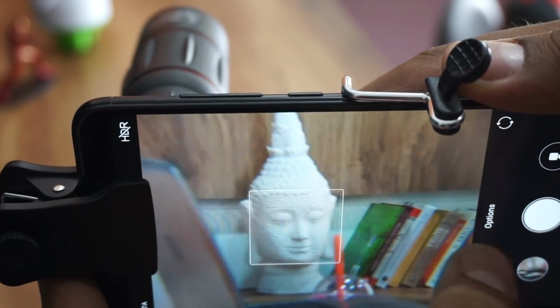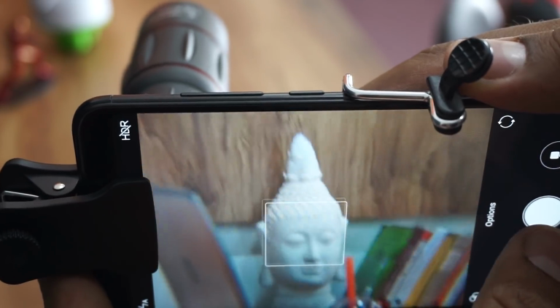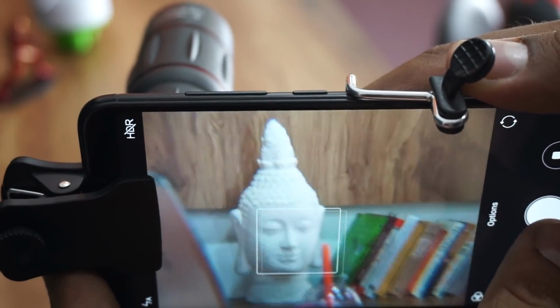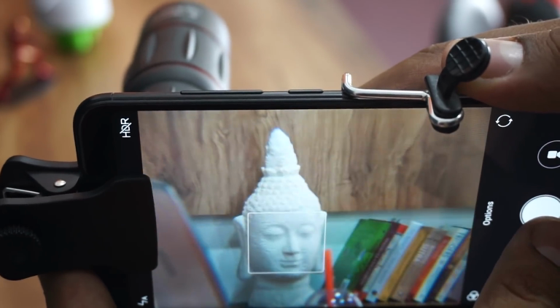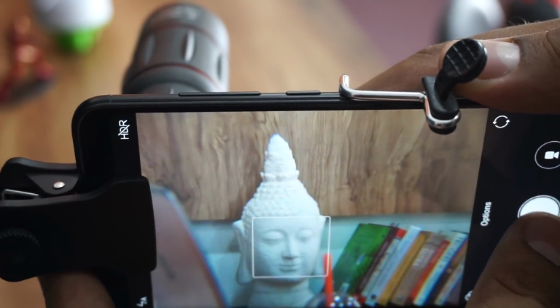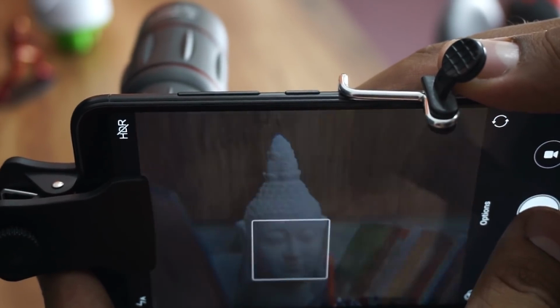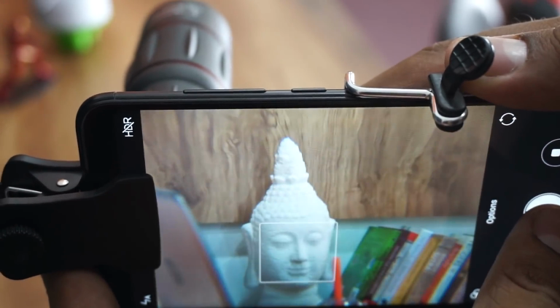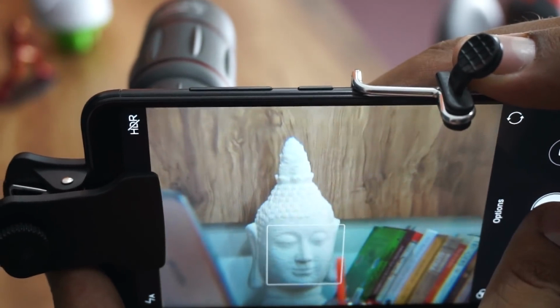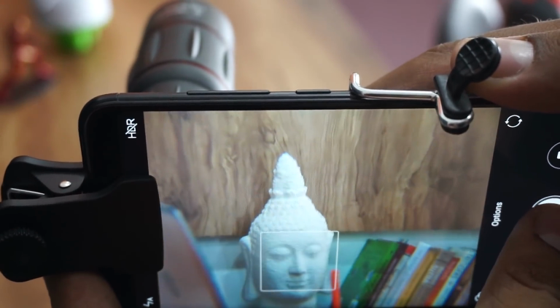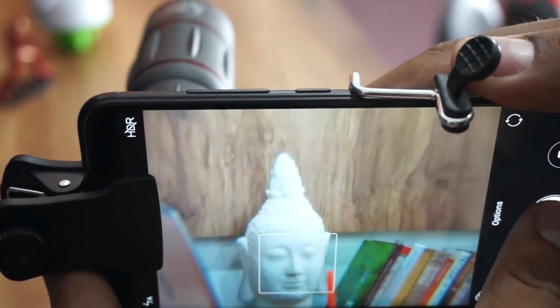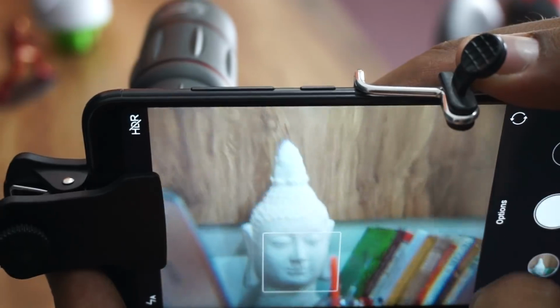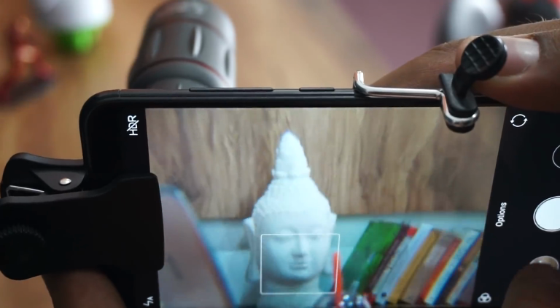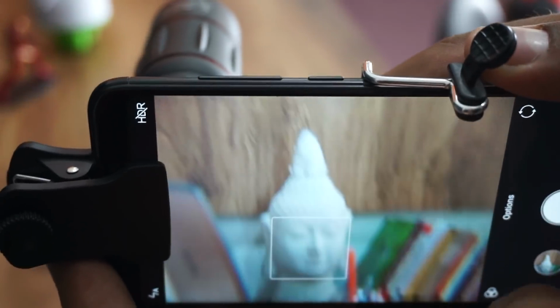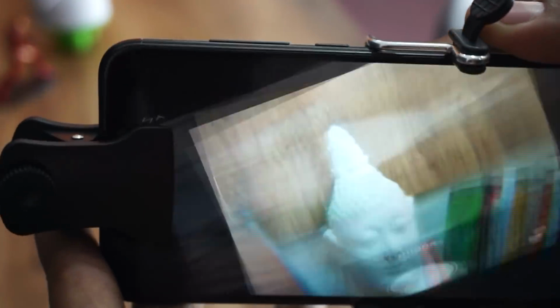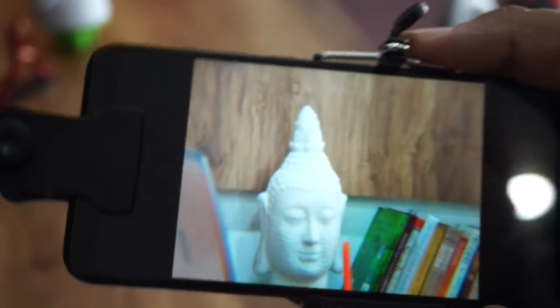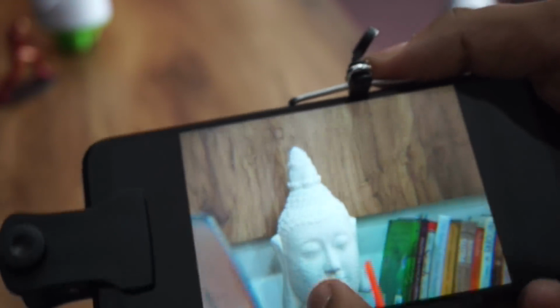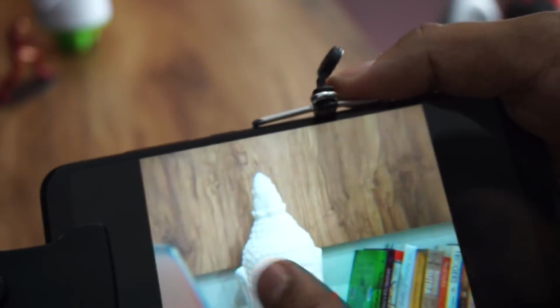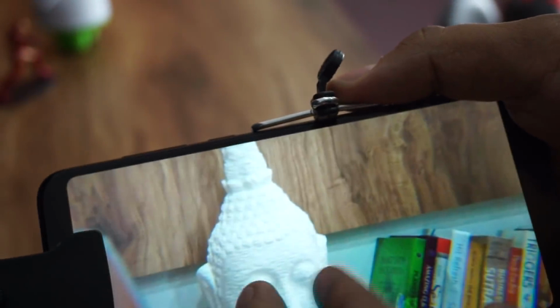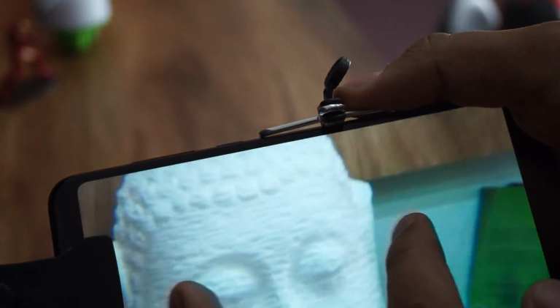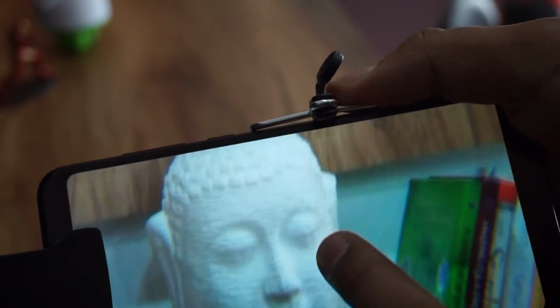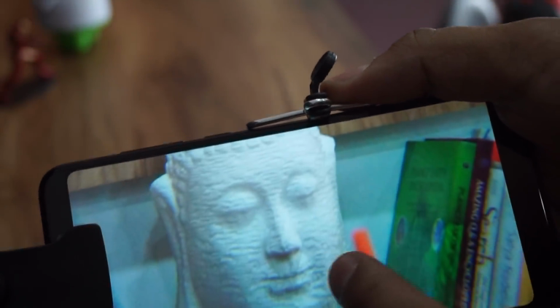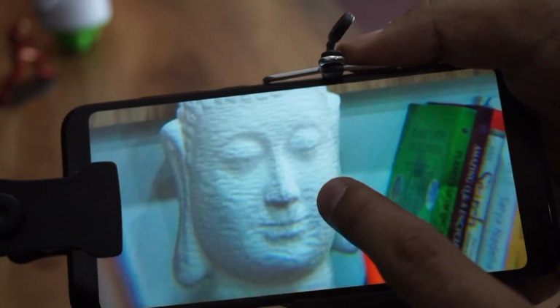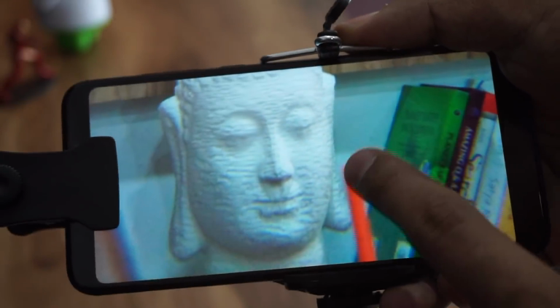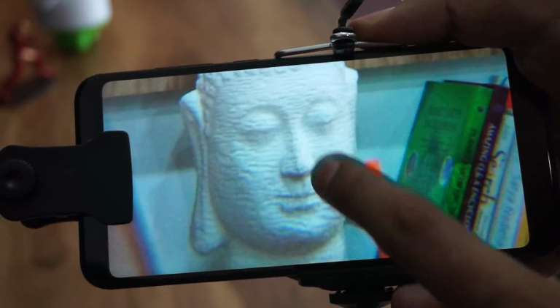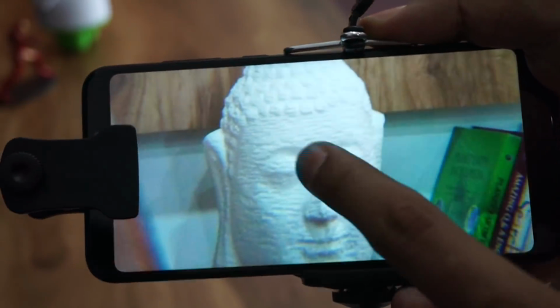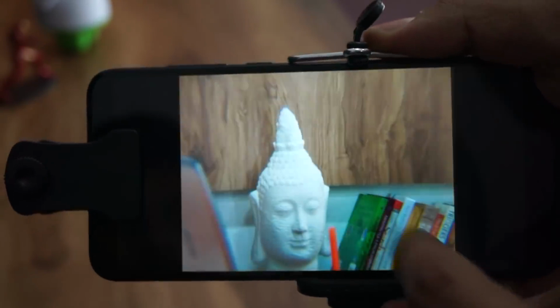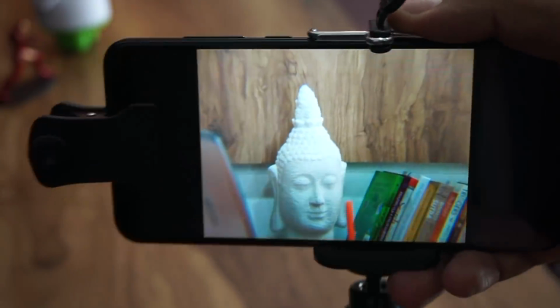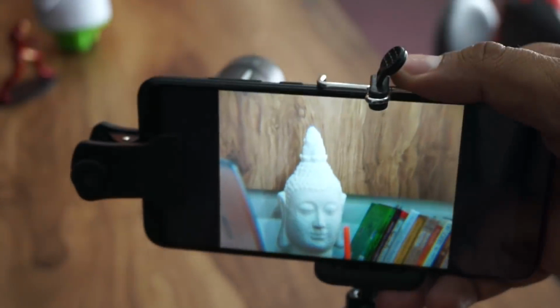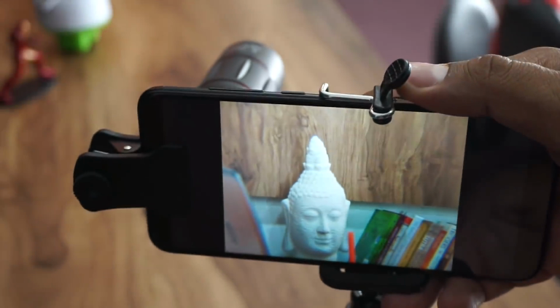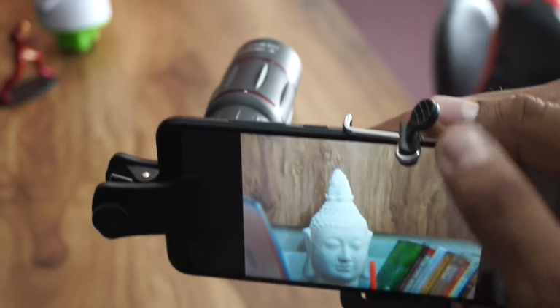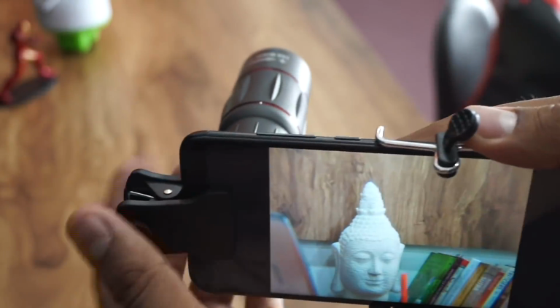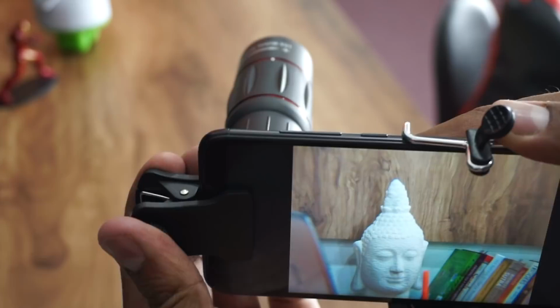After the 18x lens placement, this is how it would look zoomed in. This is 18x zoom right now that you're seeing. There's a lot of shake, but when you take a capture it's a very good capture. This is the one with the zoom lens.